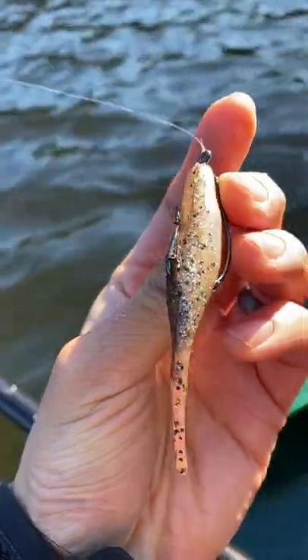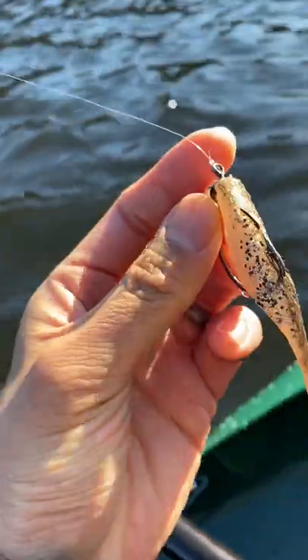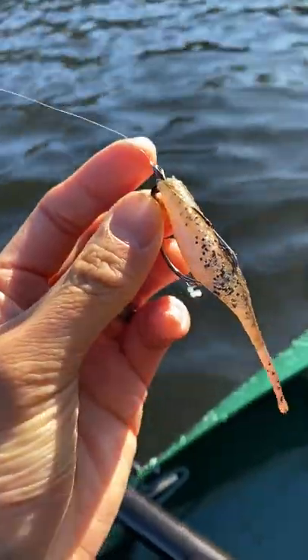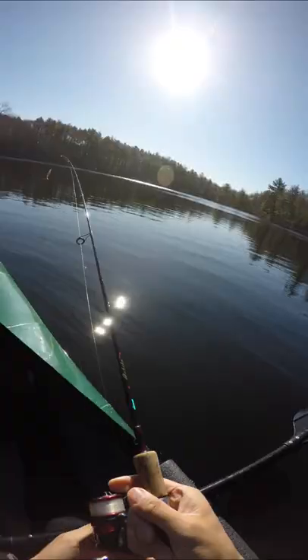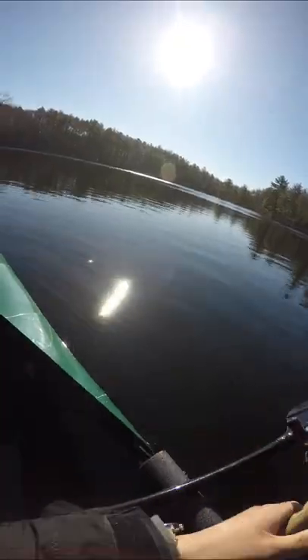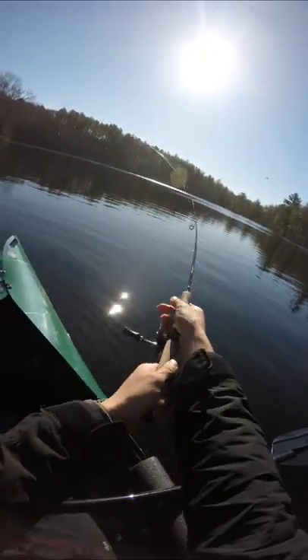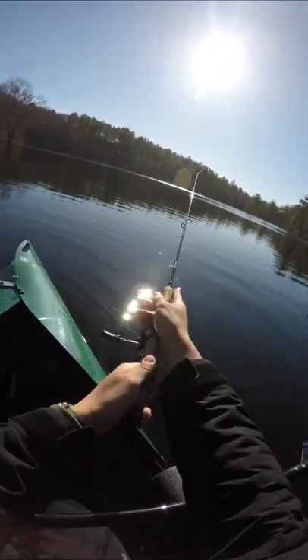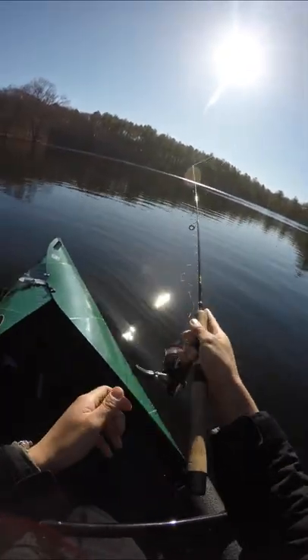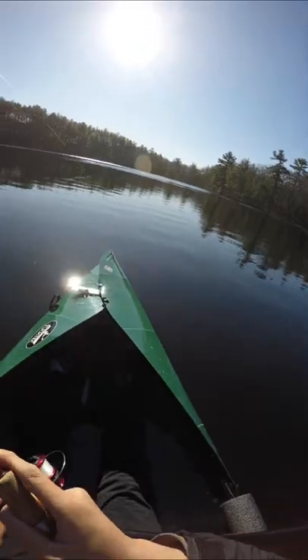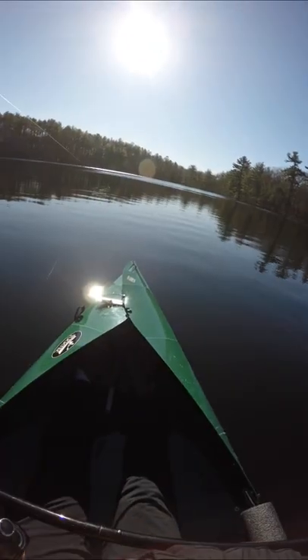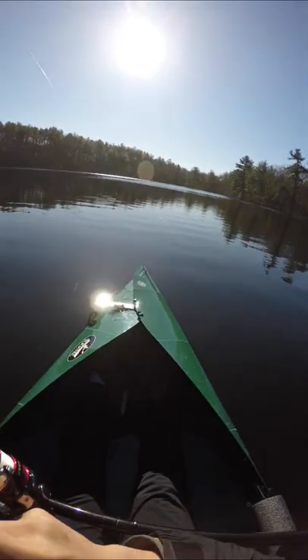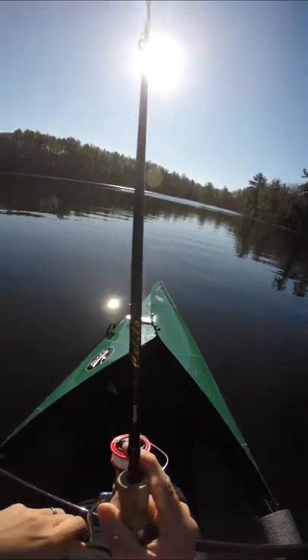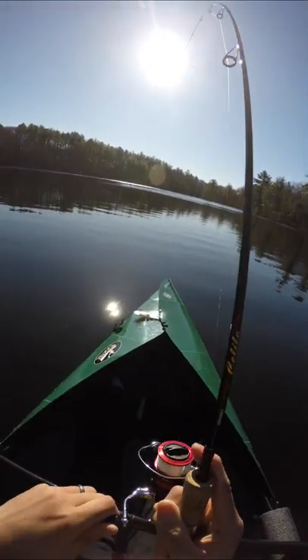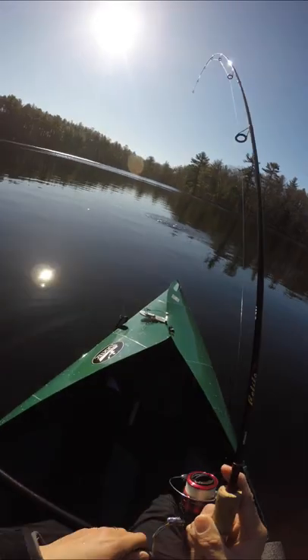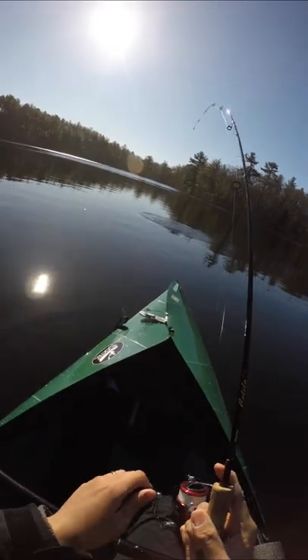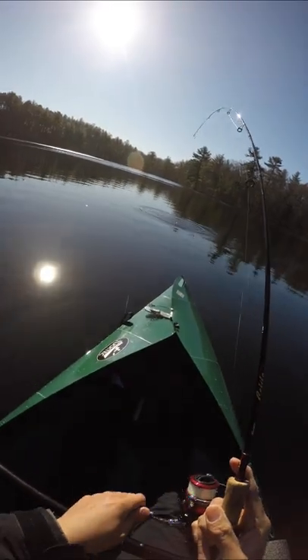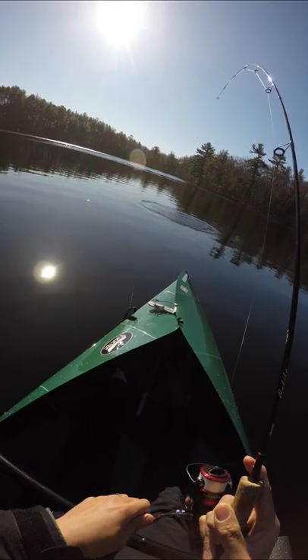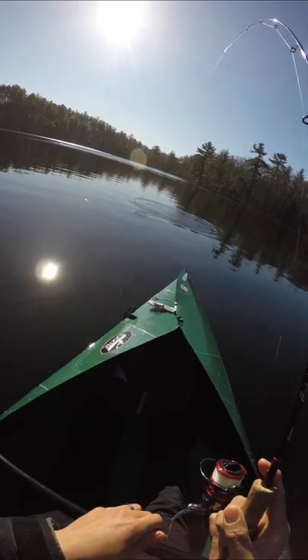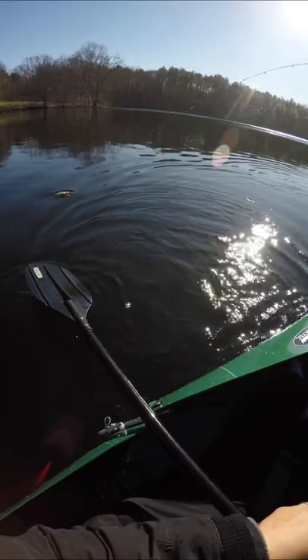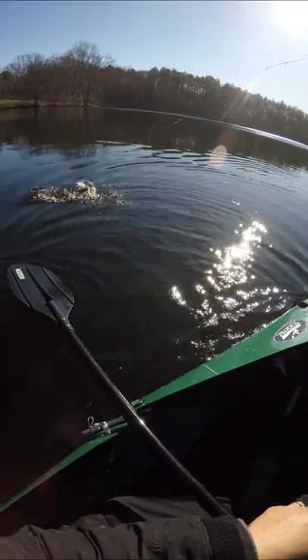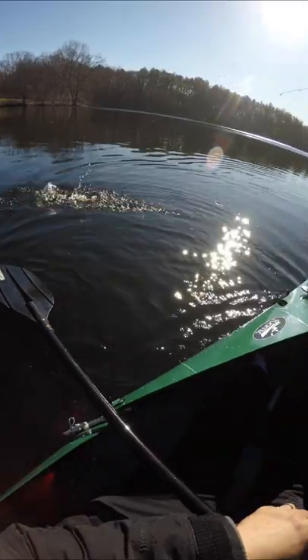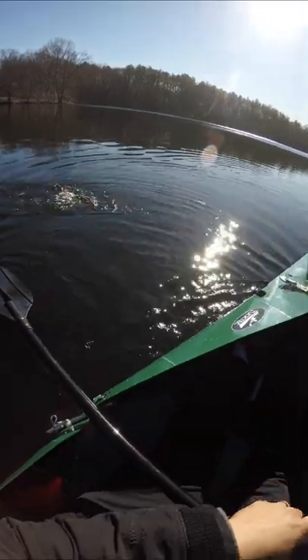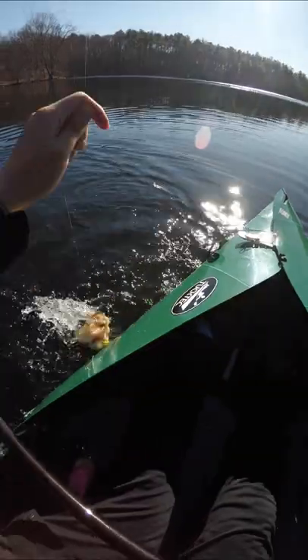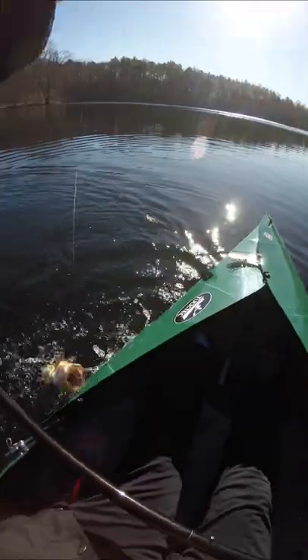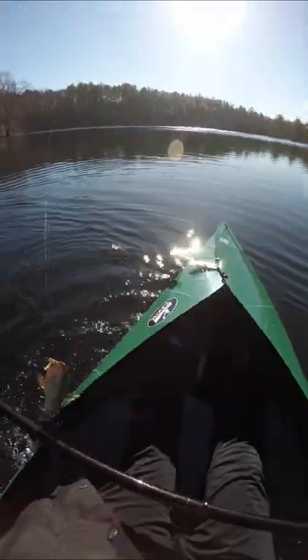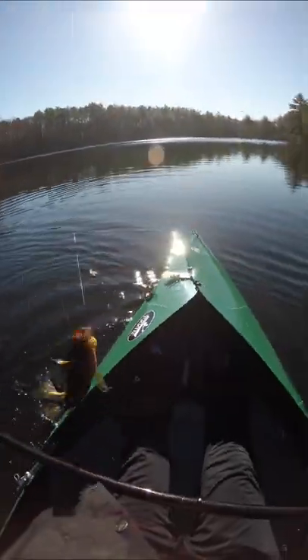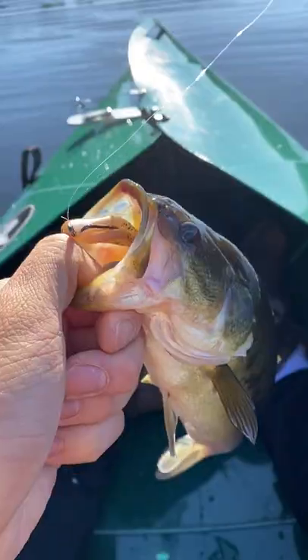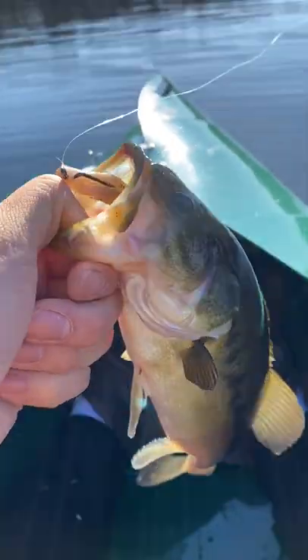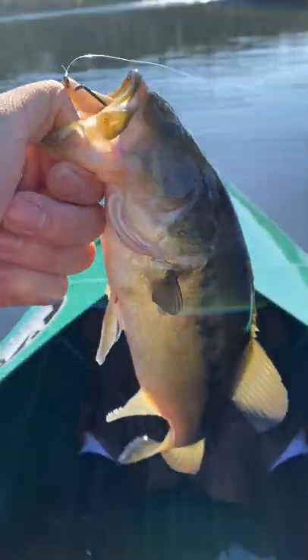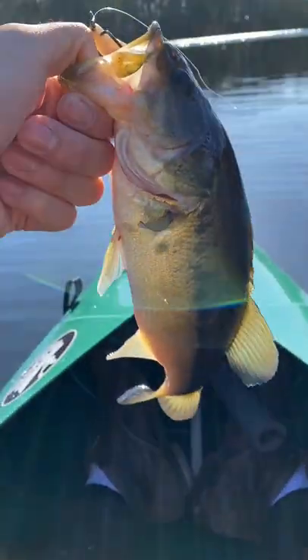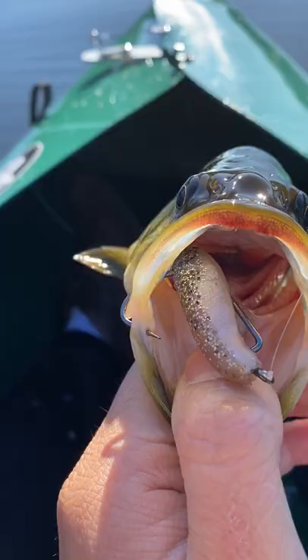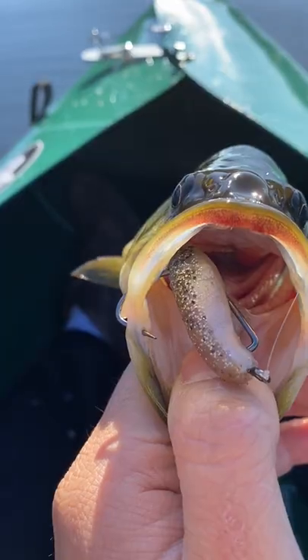Well, we came here to fish. So I Texas rigged this little minnow and sure enough — I think it's a crappie, or maybe a bass. Congratulations bass, you have the honor of christening this kayak.